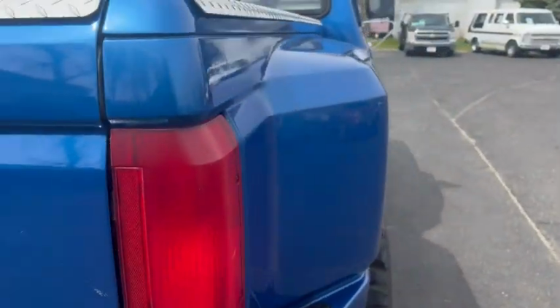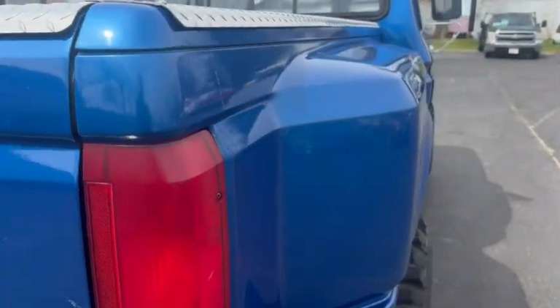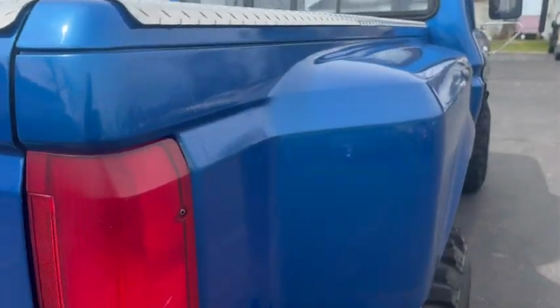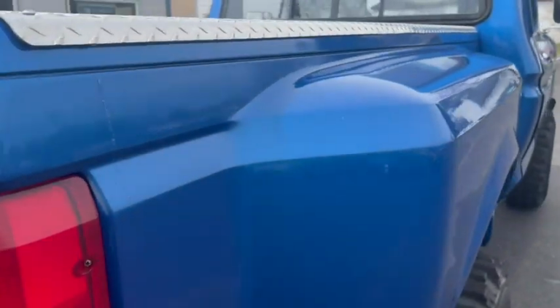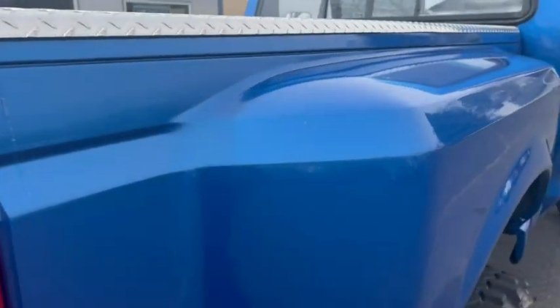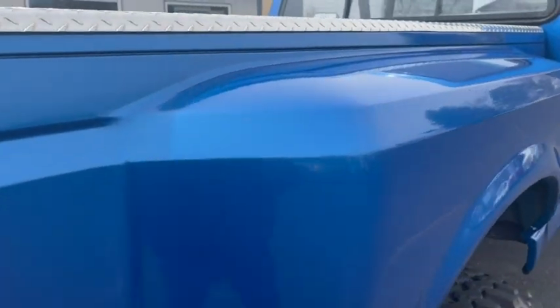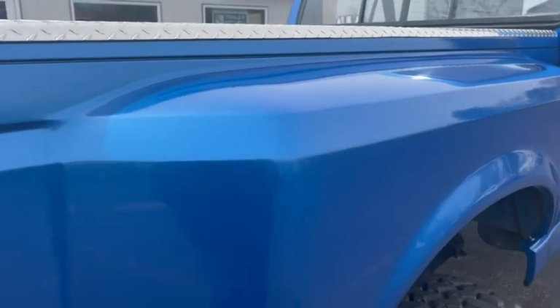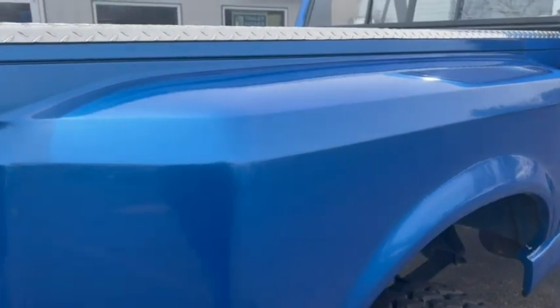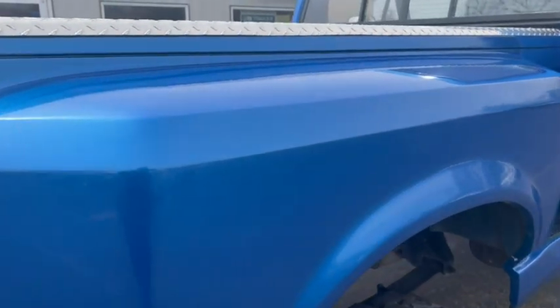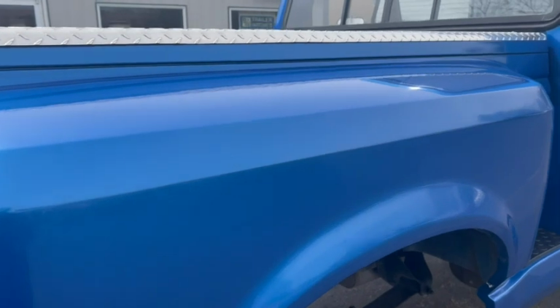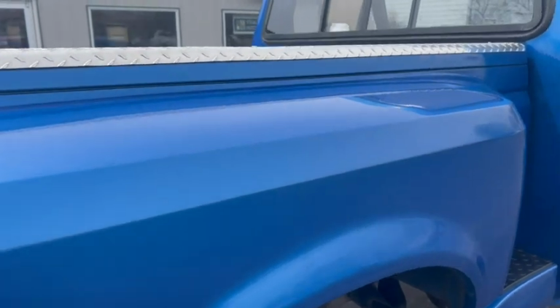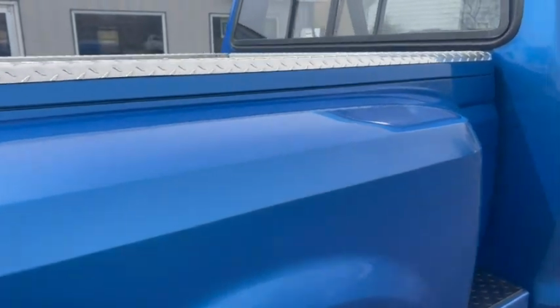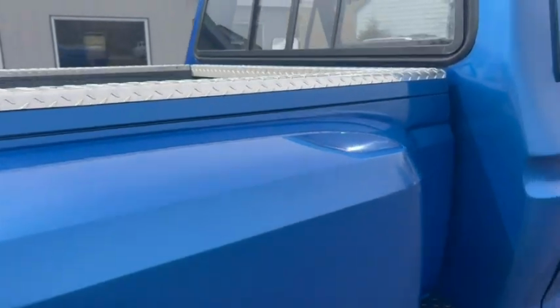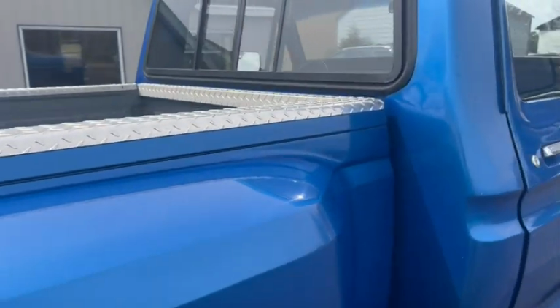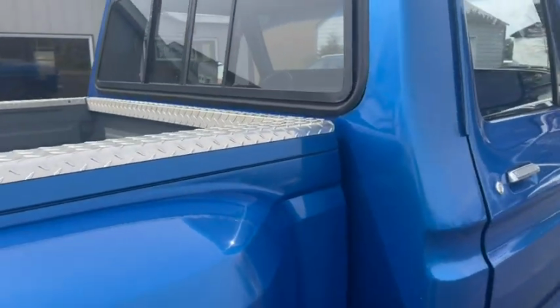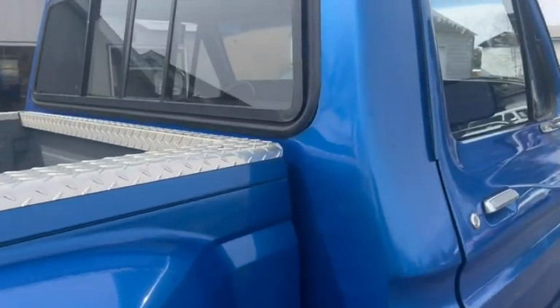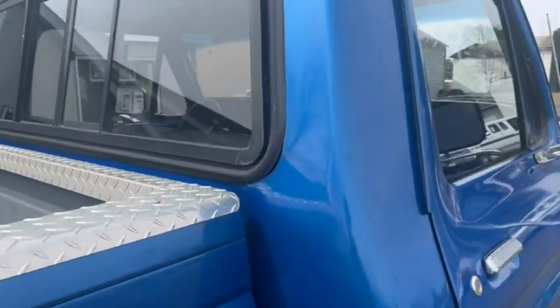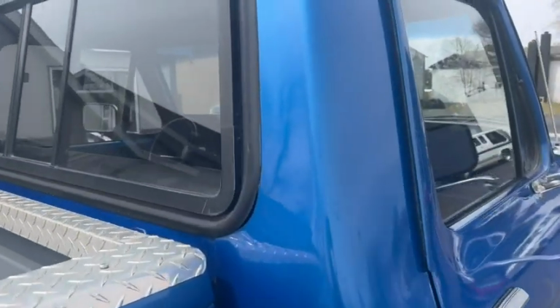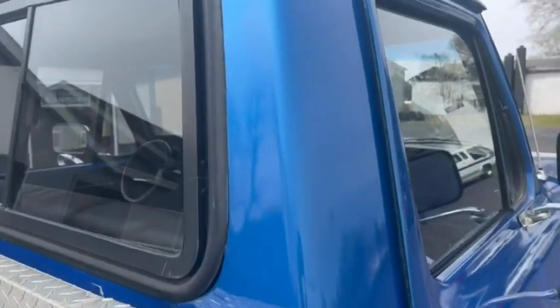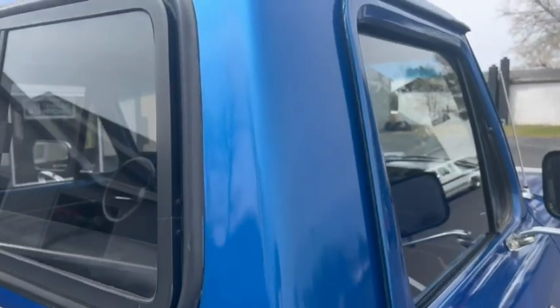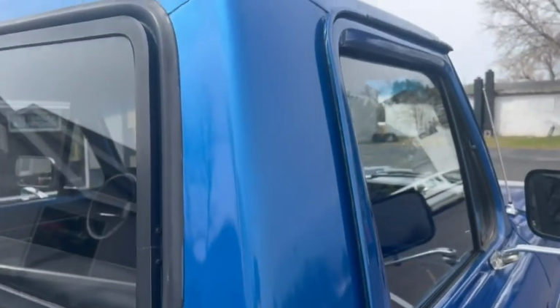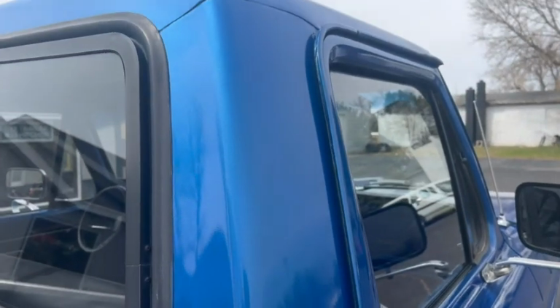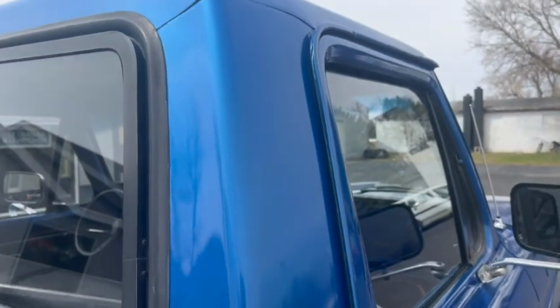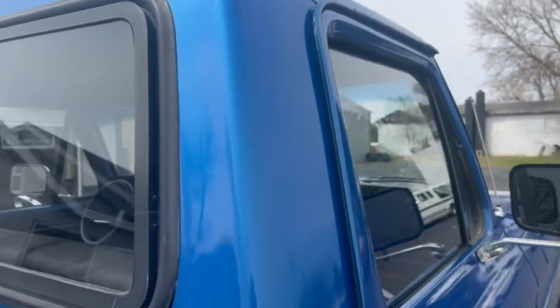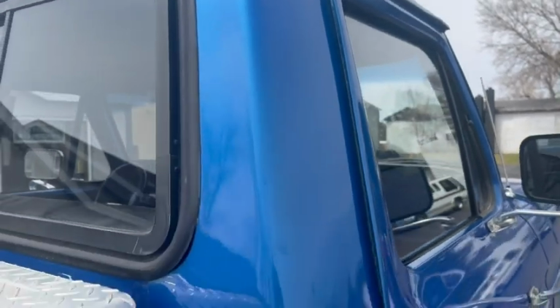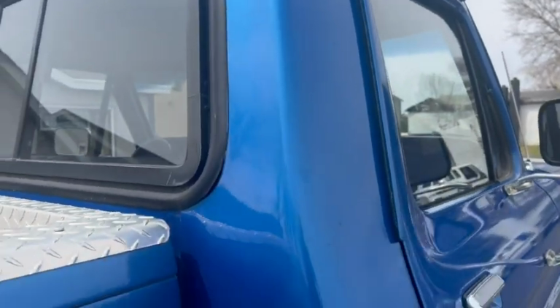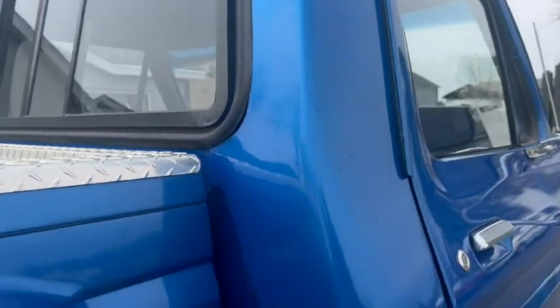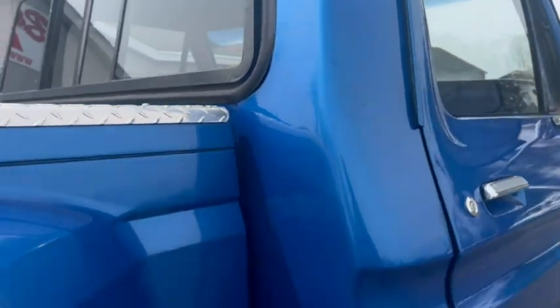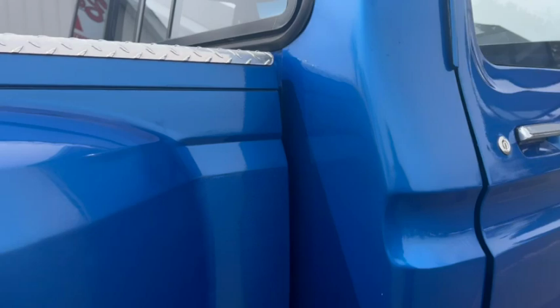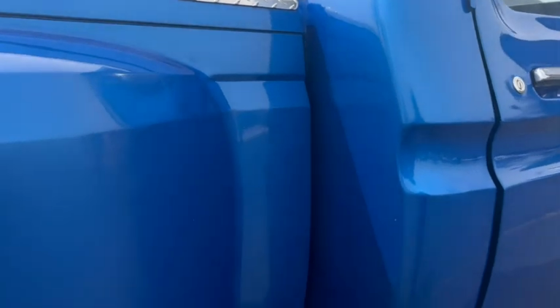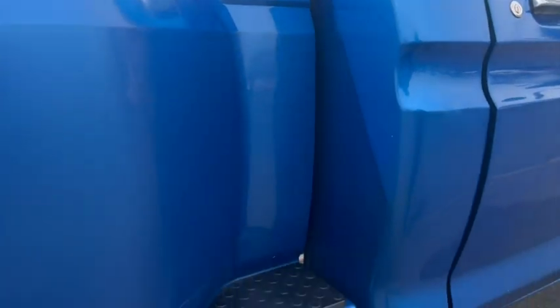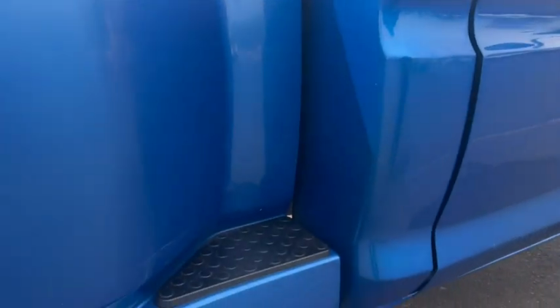That's just for the driver's side, because here you'll see what I'm talking about — there they are on the passenger side. So we do not know why they did that, but they did.